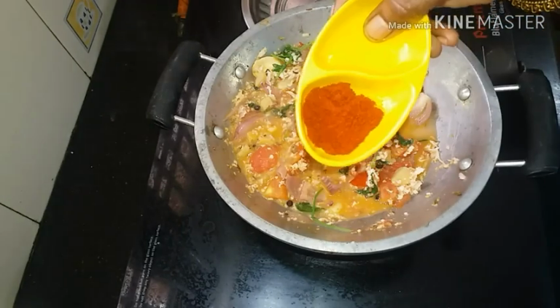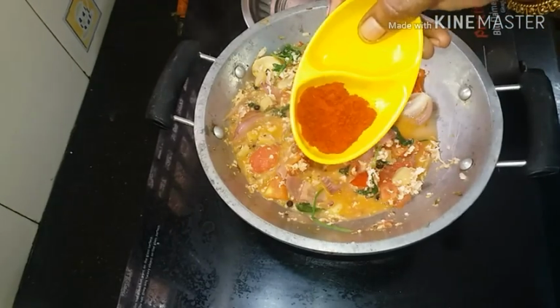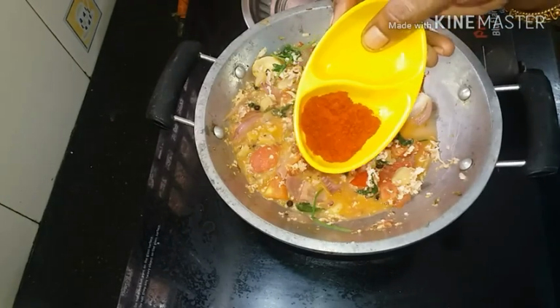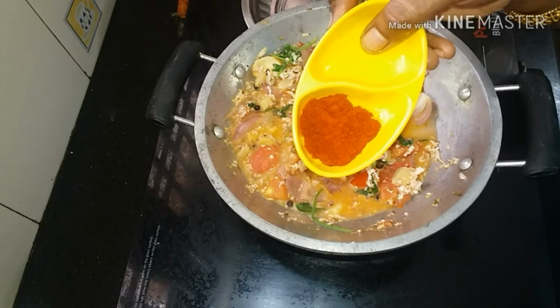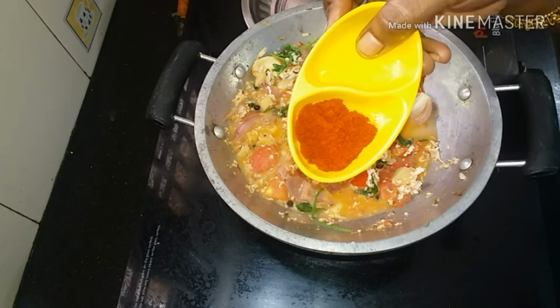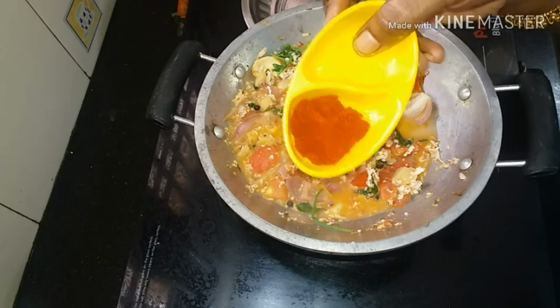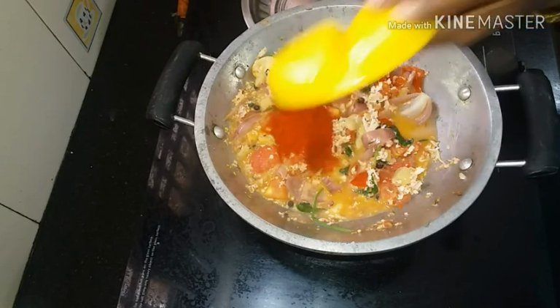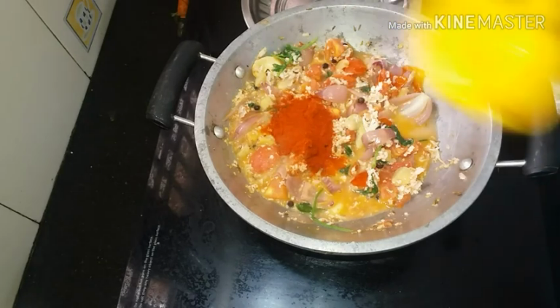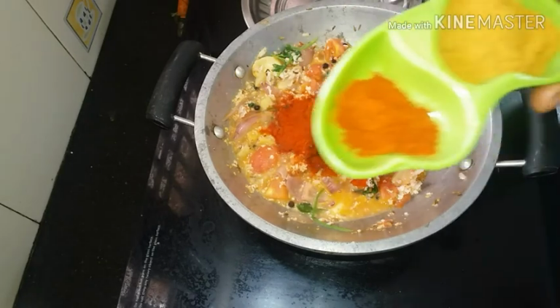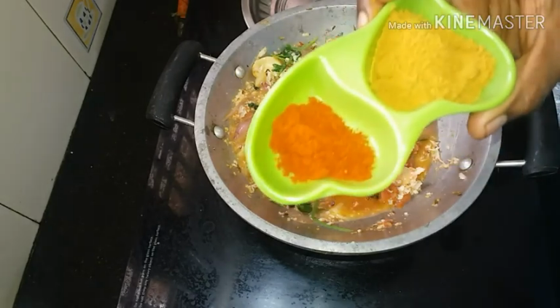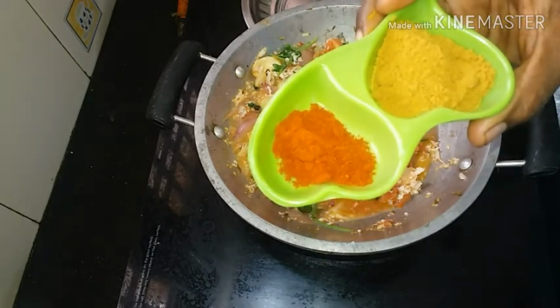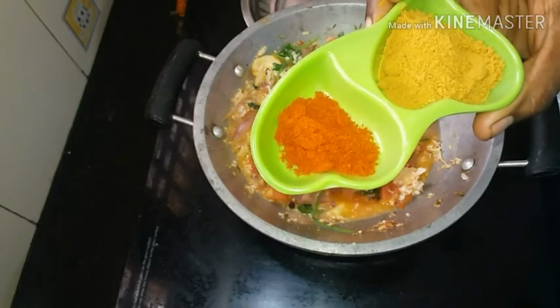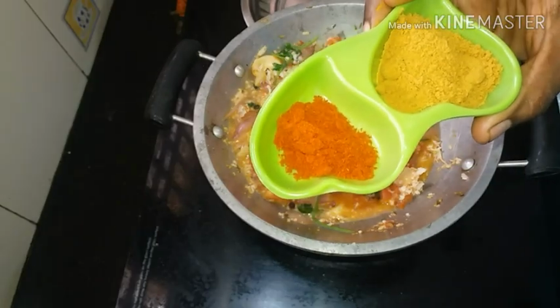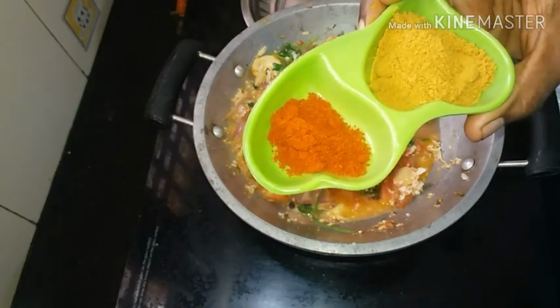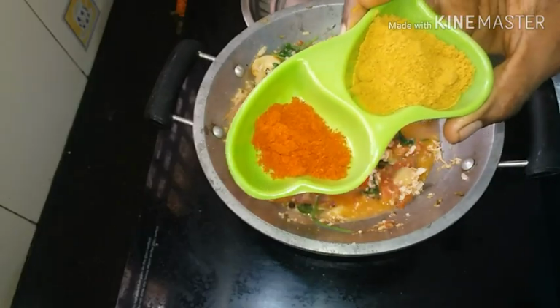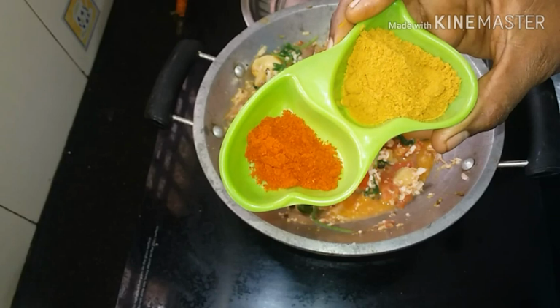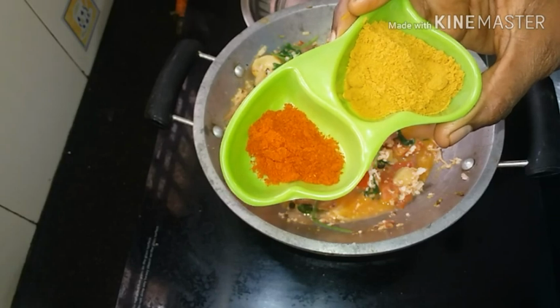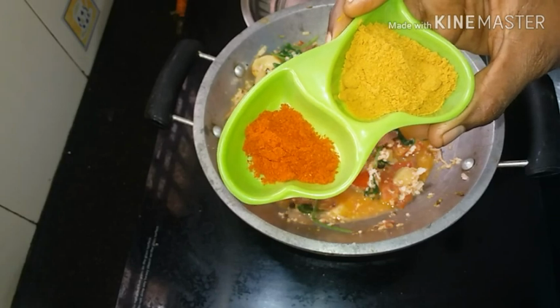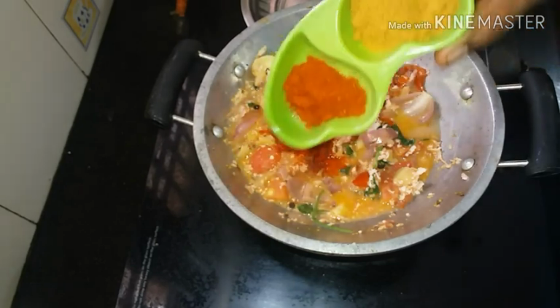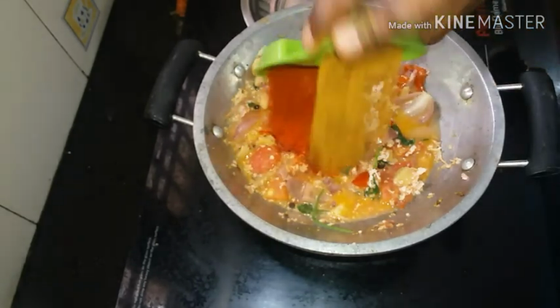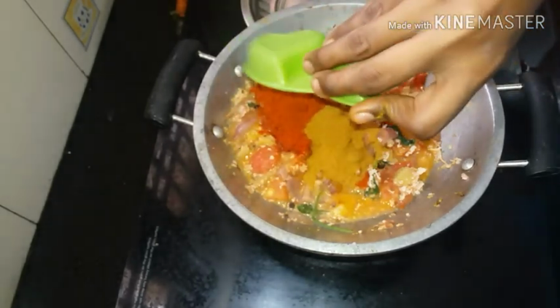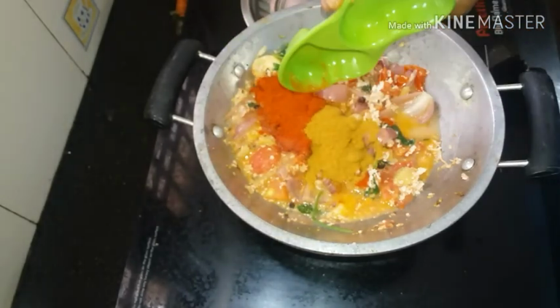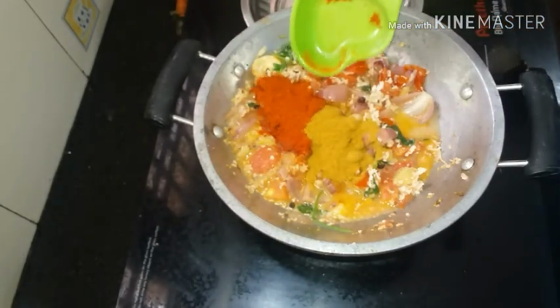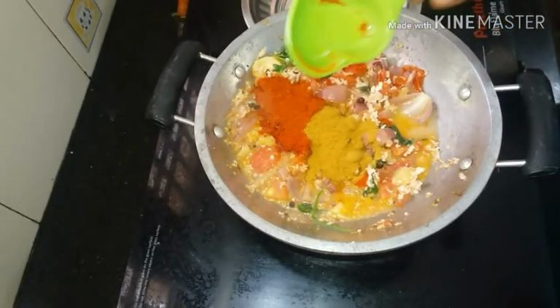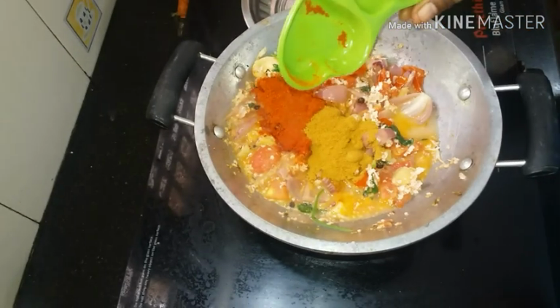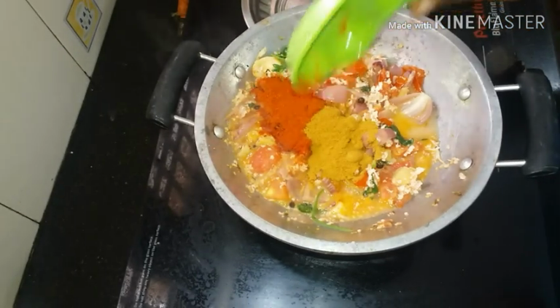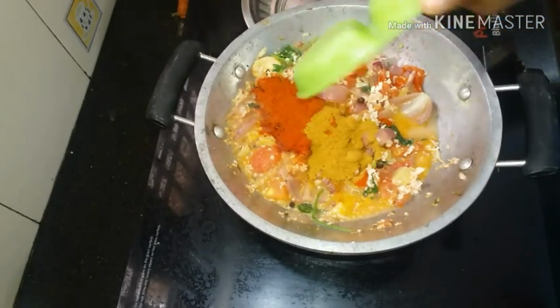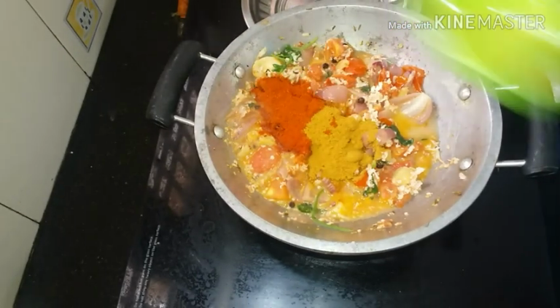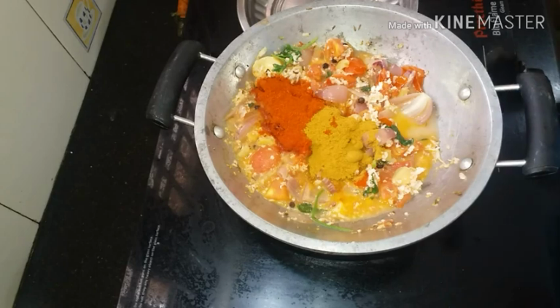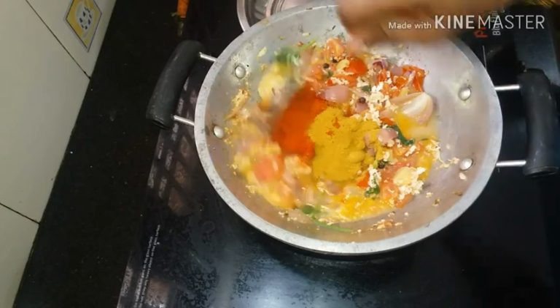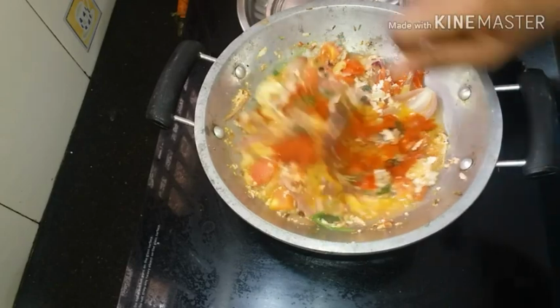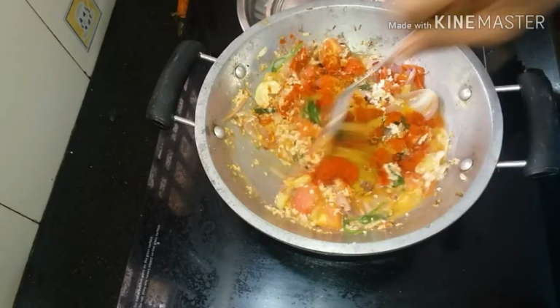1 spoon of cashmere, 1 spoon of salt, 2 spoons of salt. 1 spoon of salt.